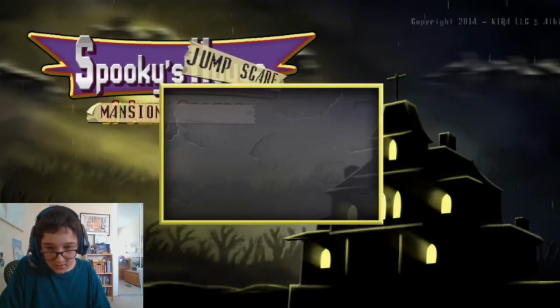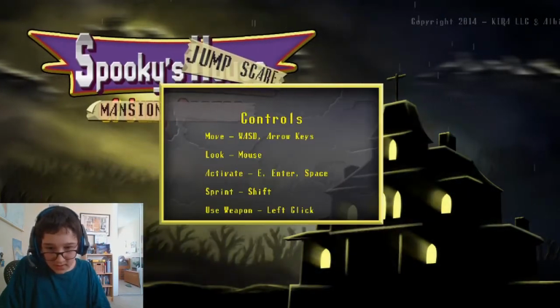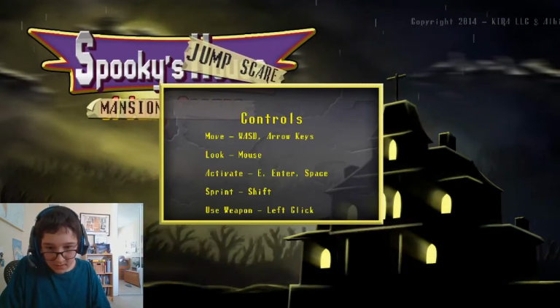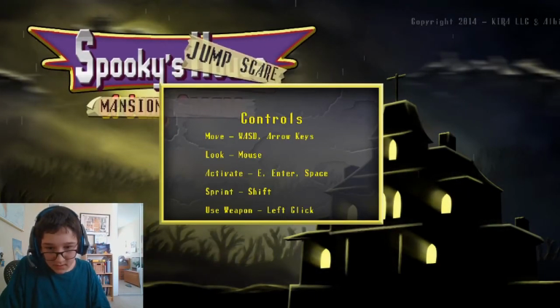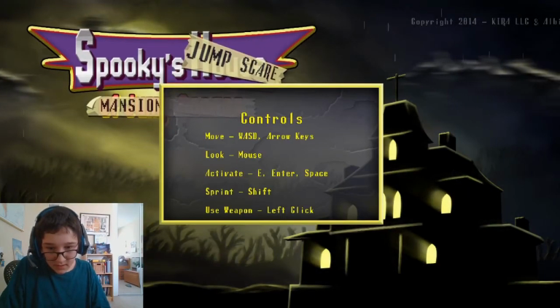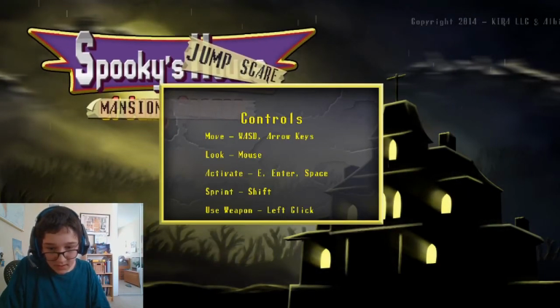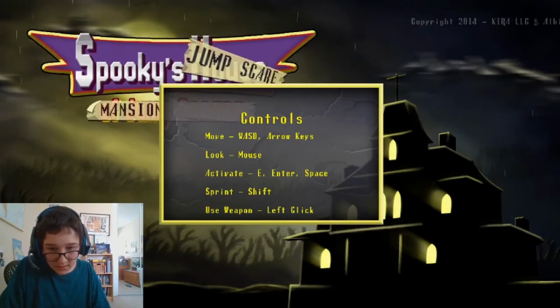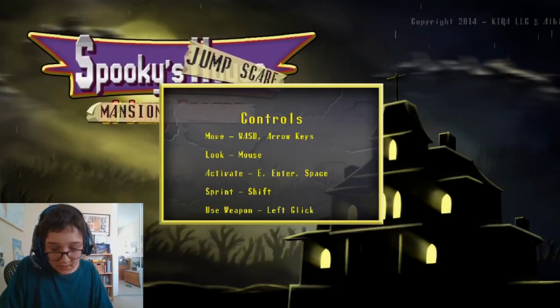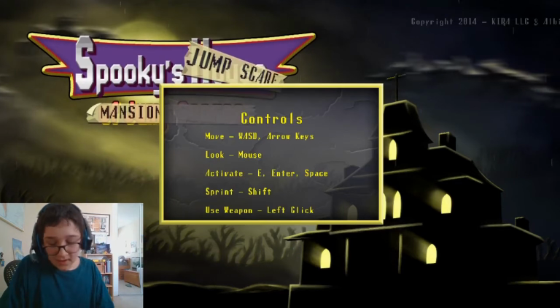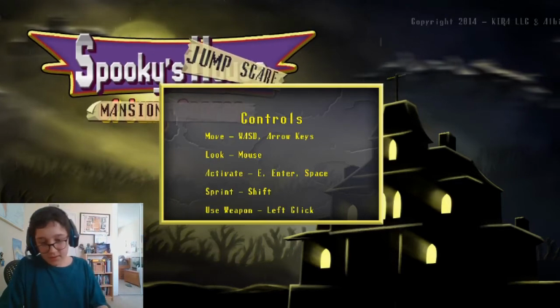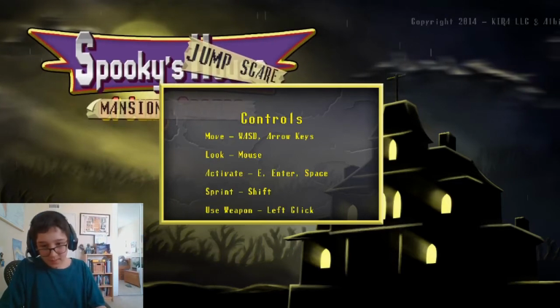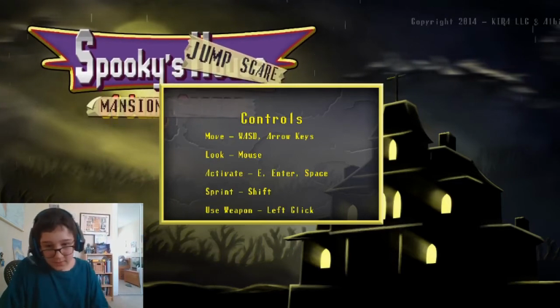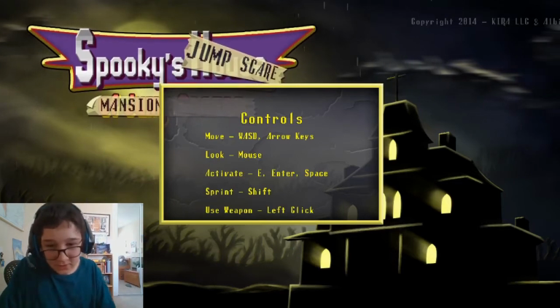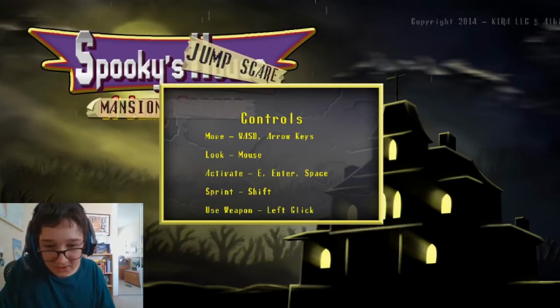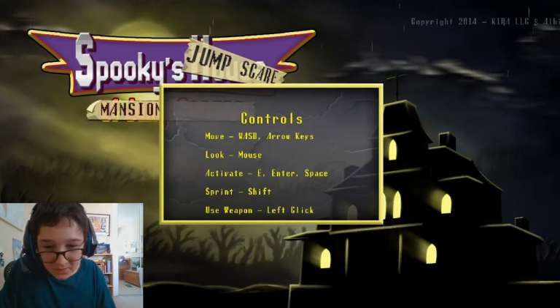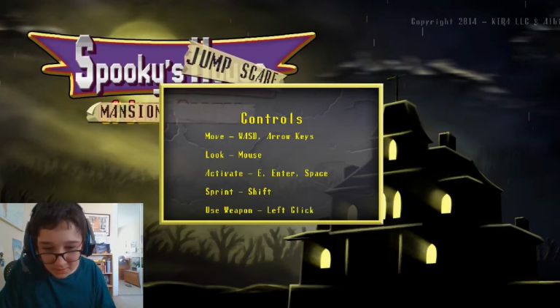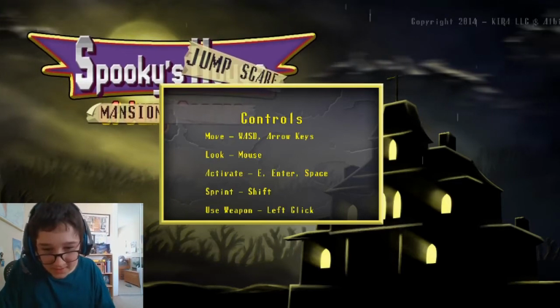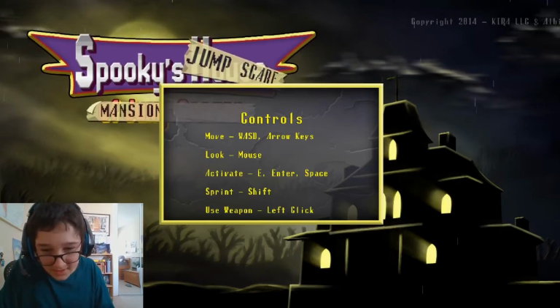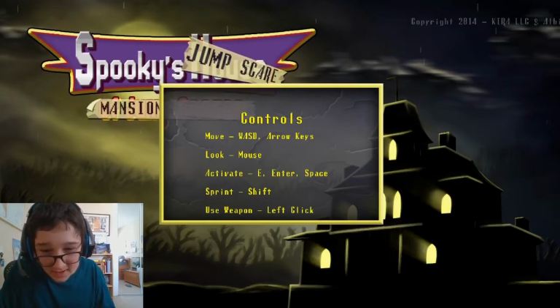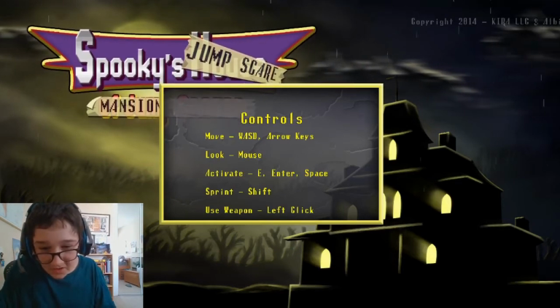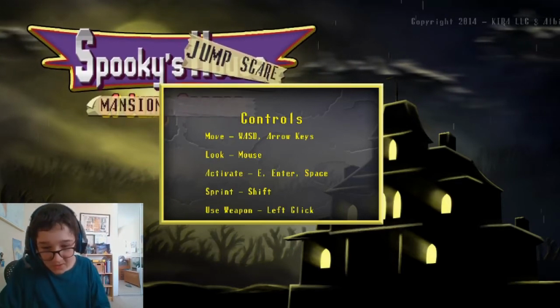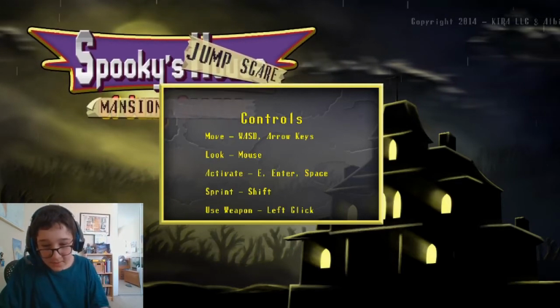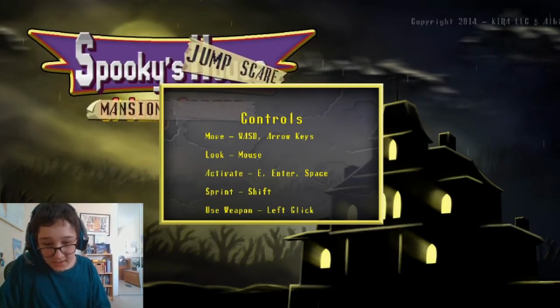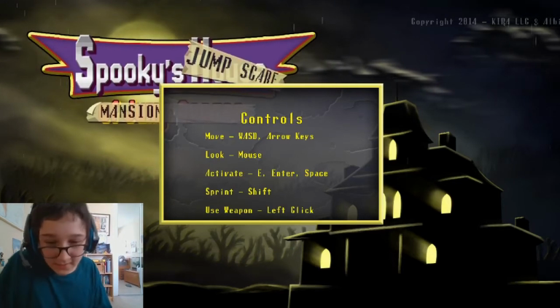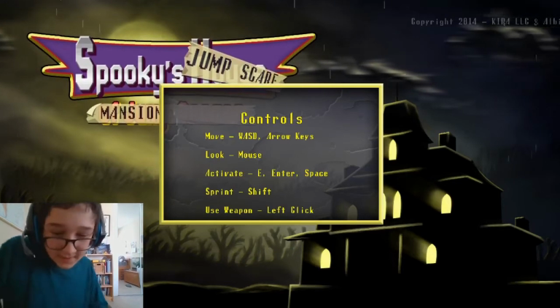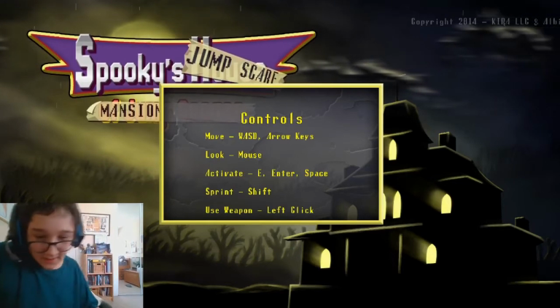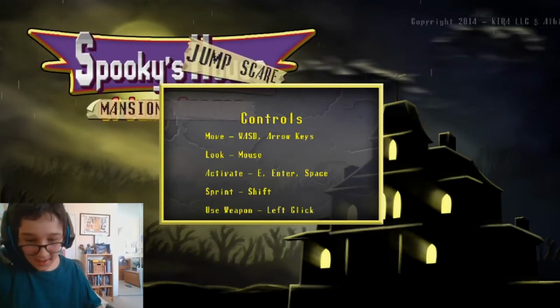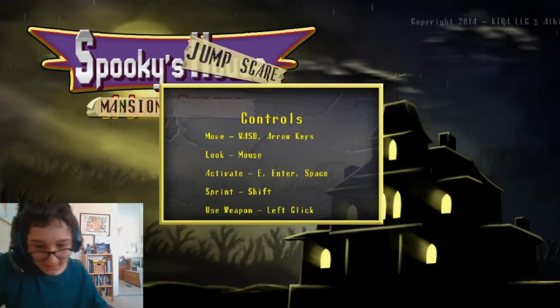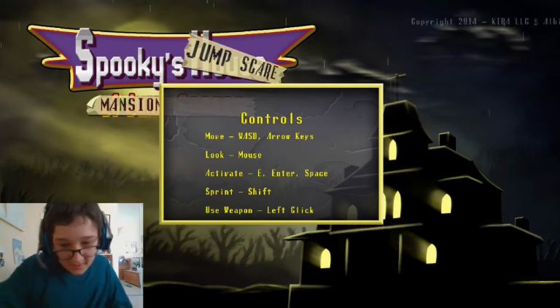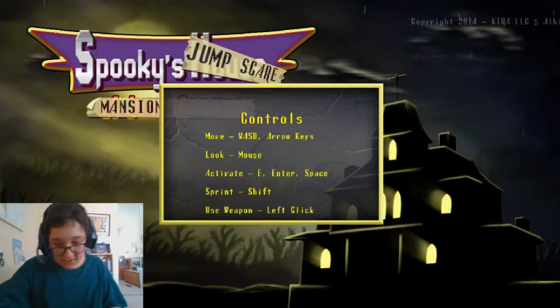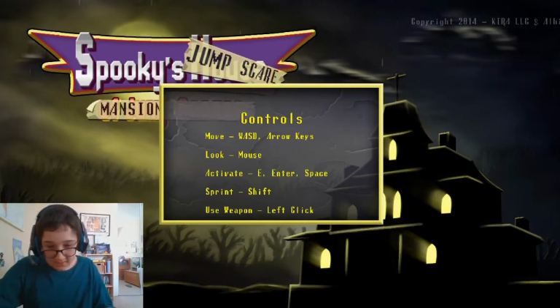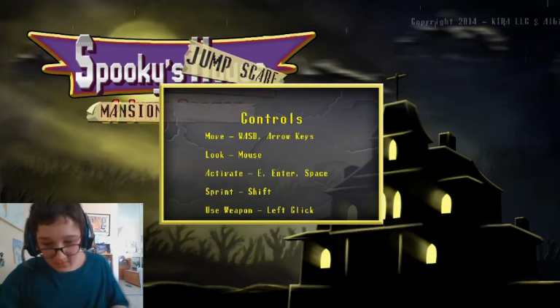New game. Controls: move WASD, look mouse, activate E, enter, shift to run.